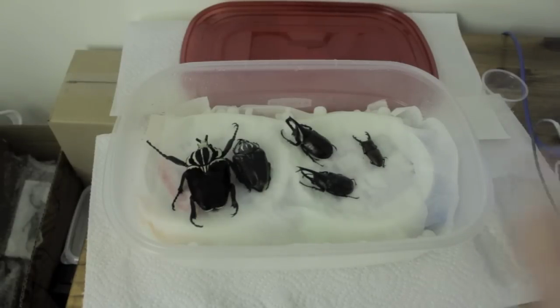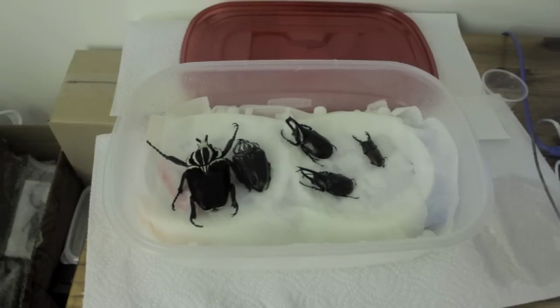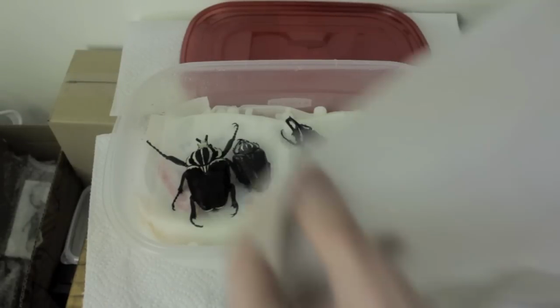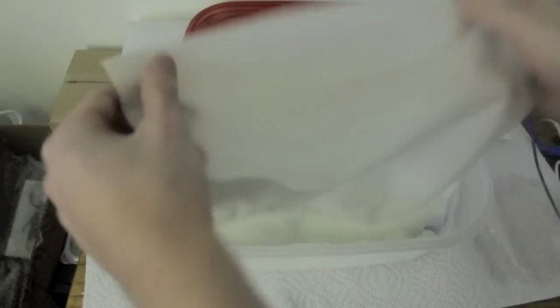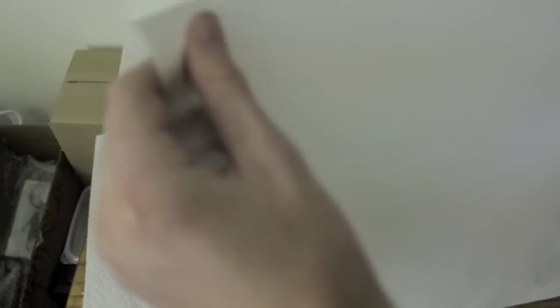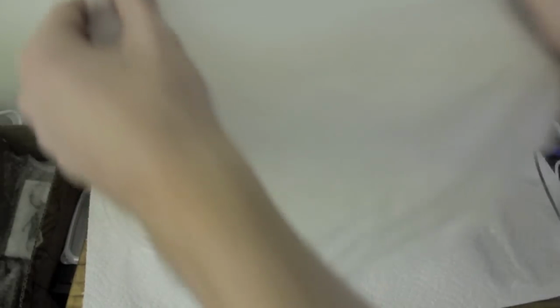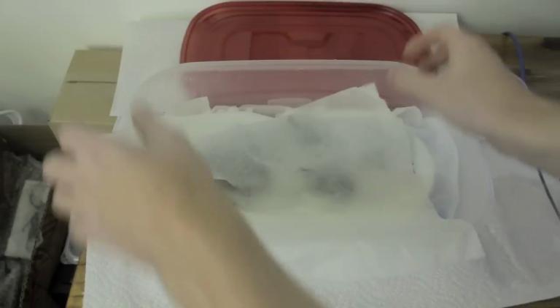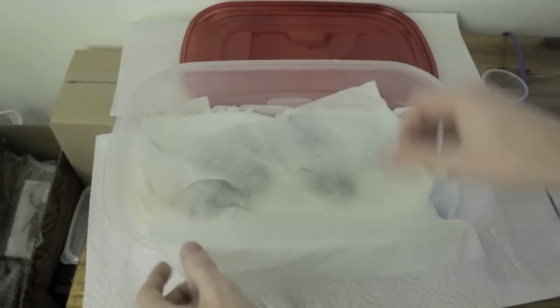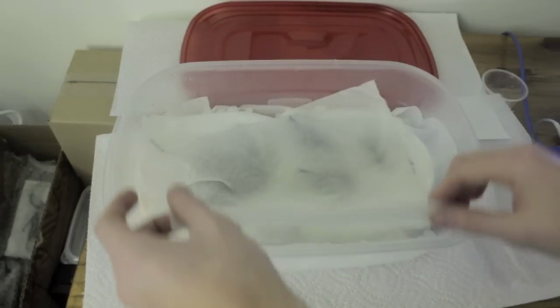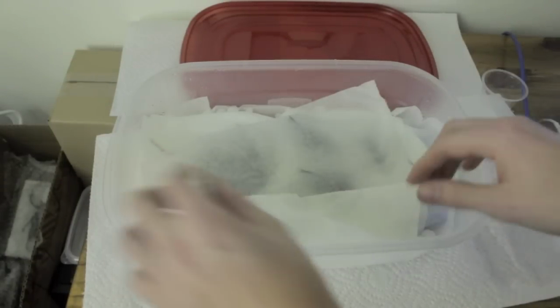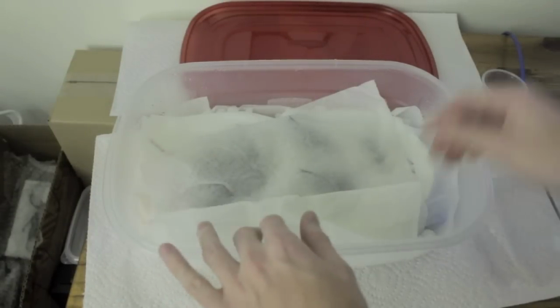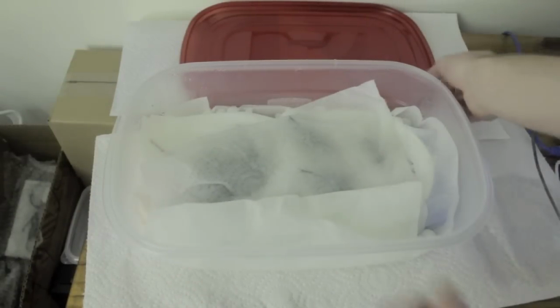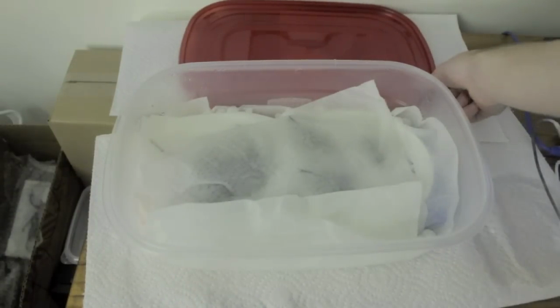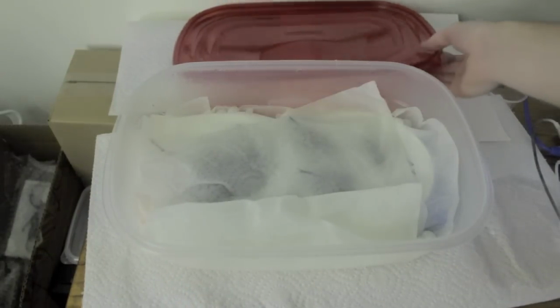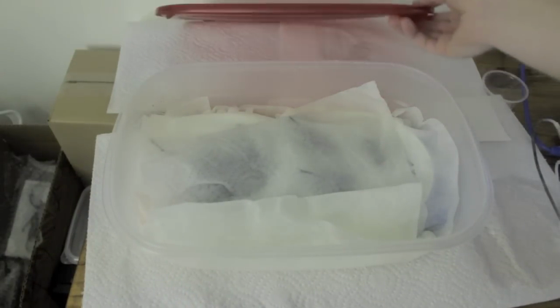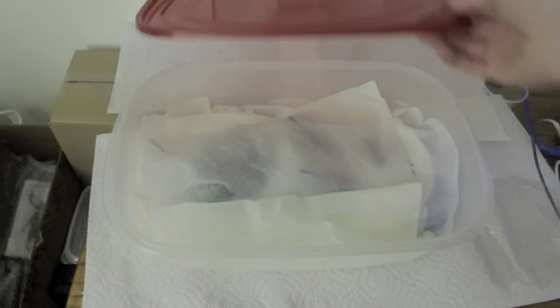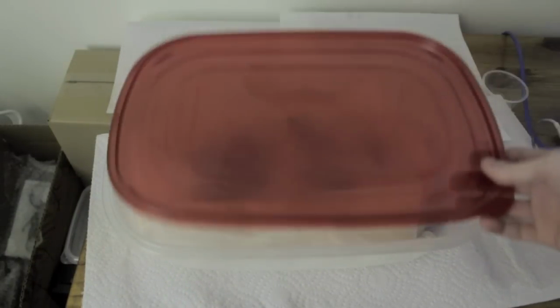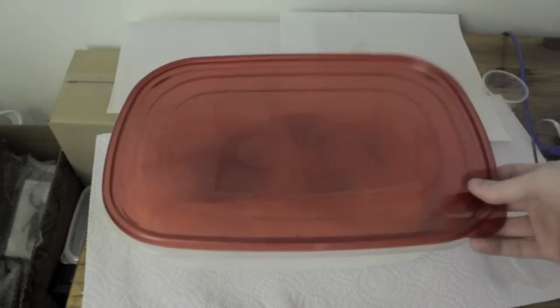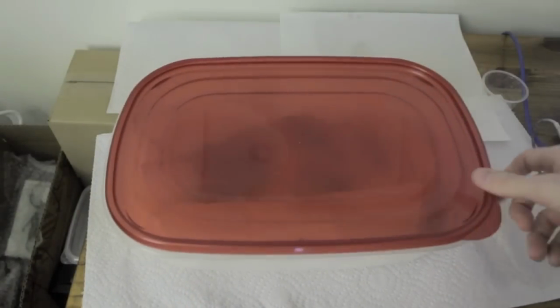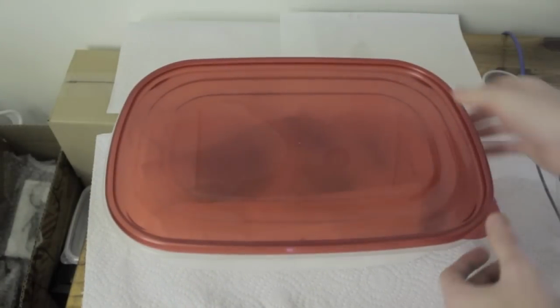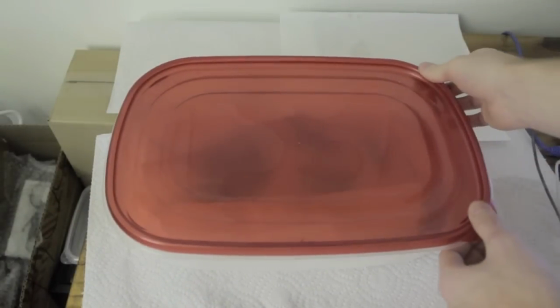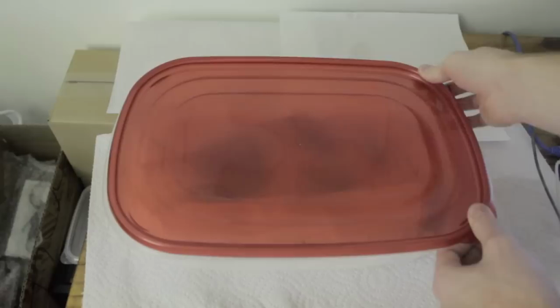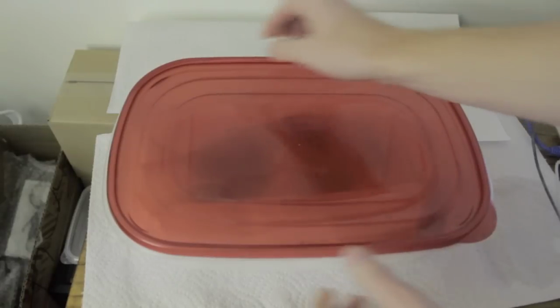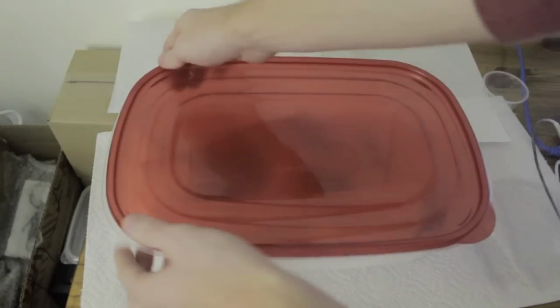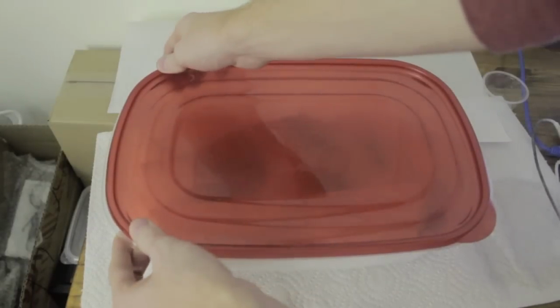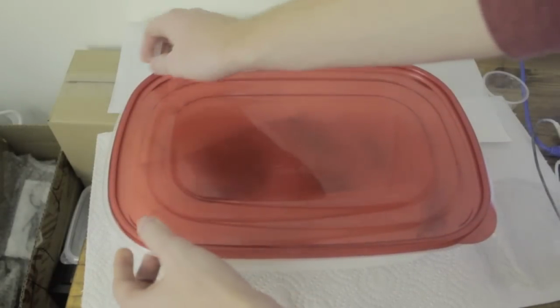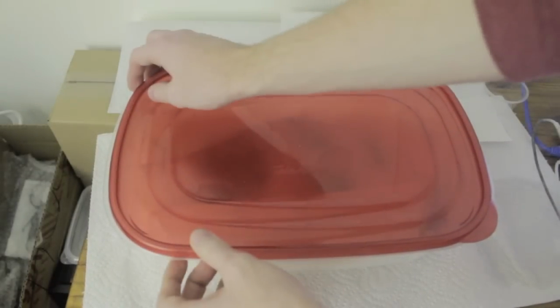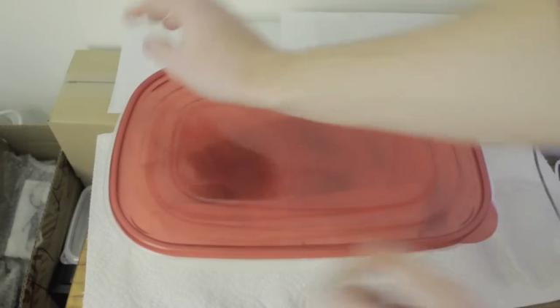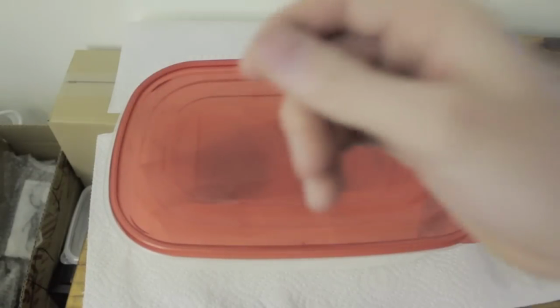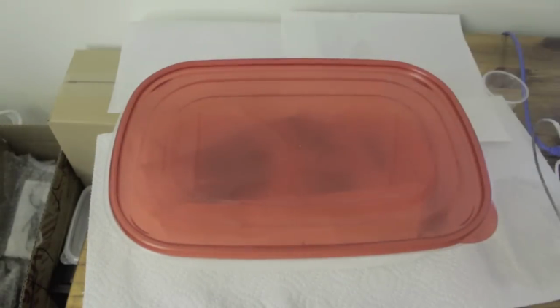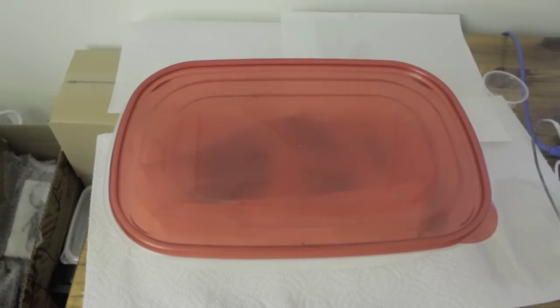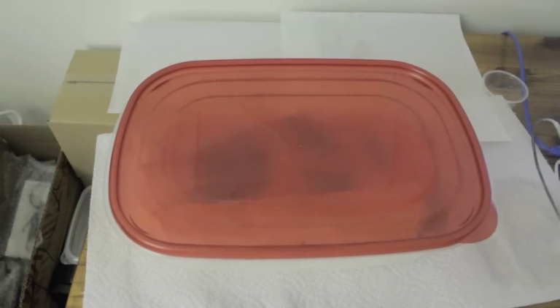Next, I'll show you guys a video on actually spreading the insects and pinning them and putting them into the proper position that you want them in. So just check back for the next video.